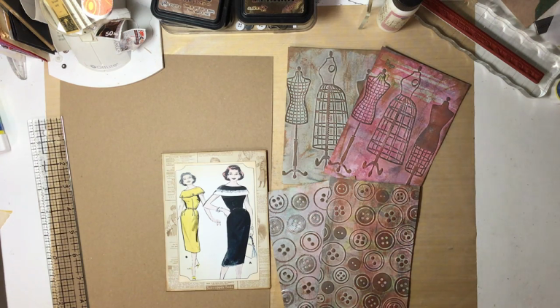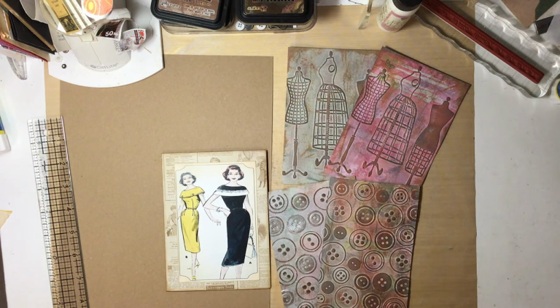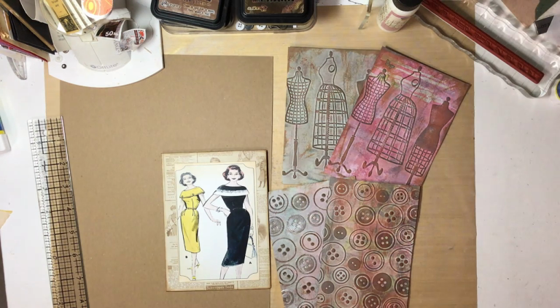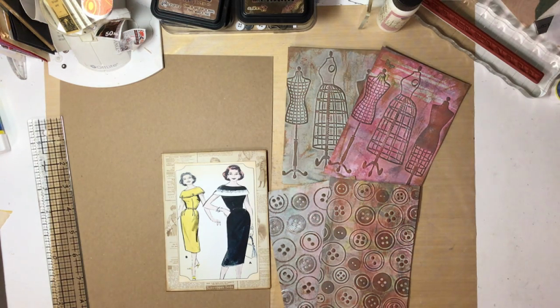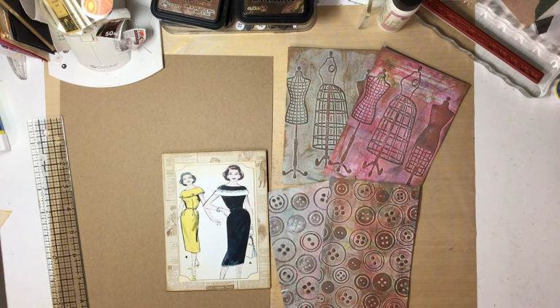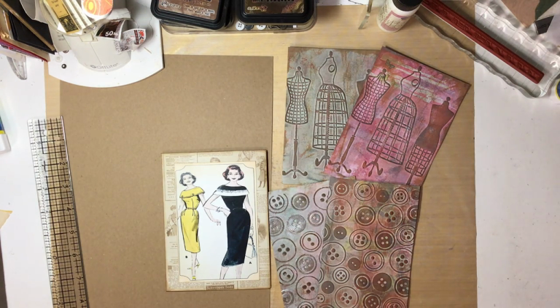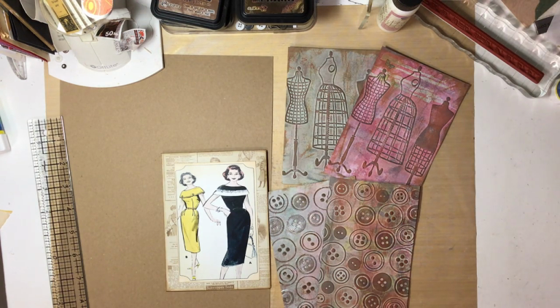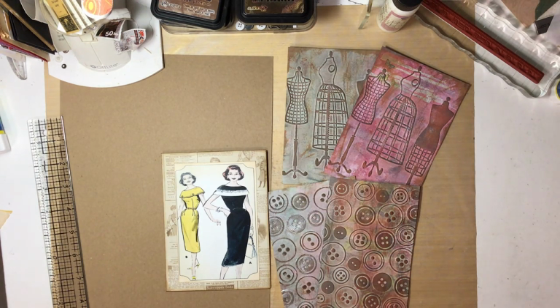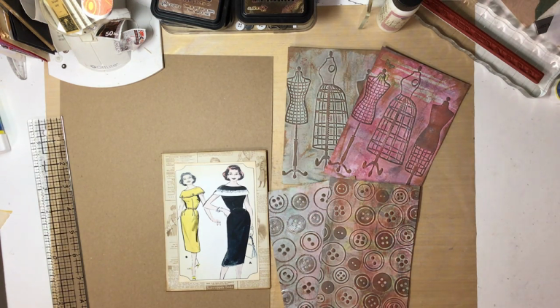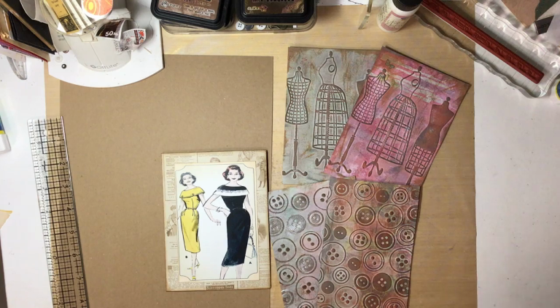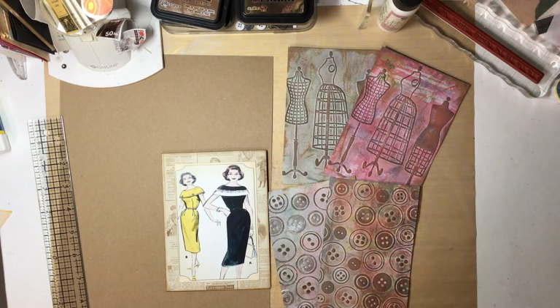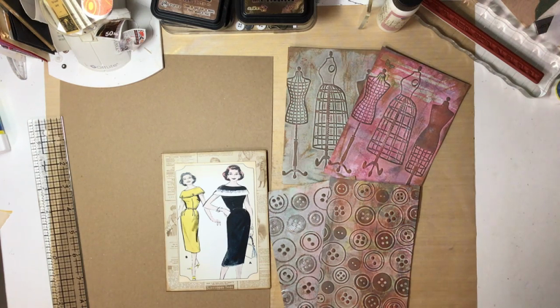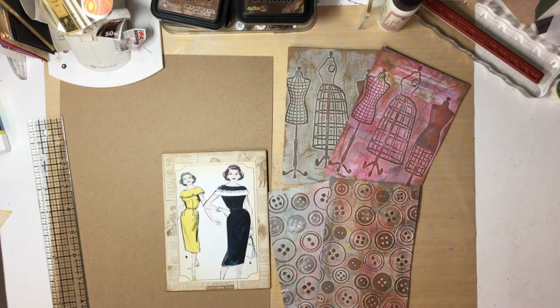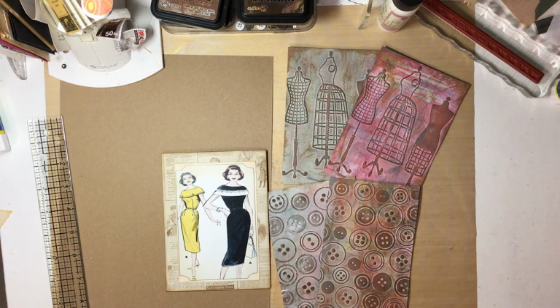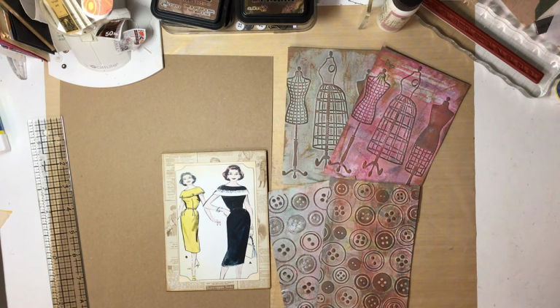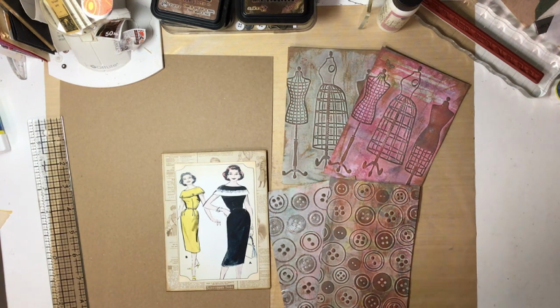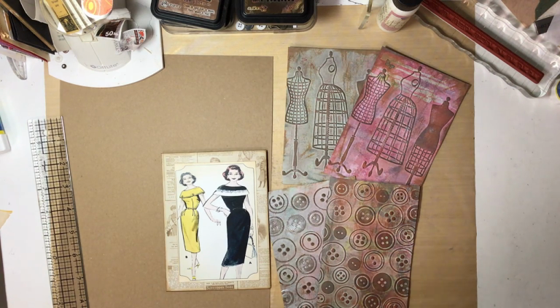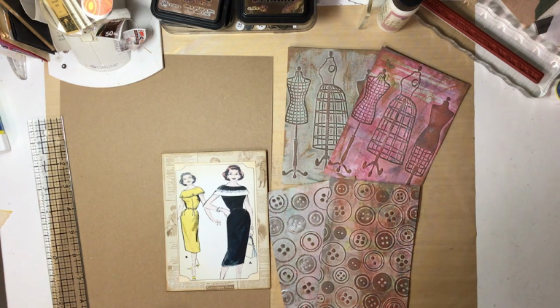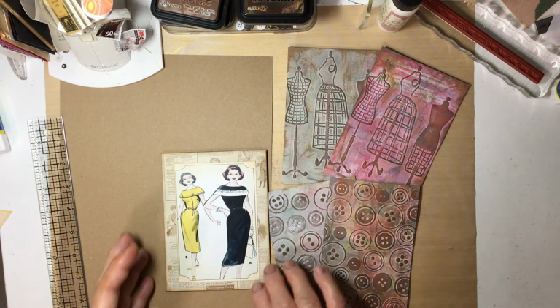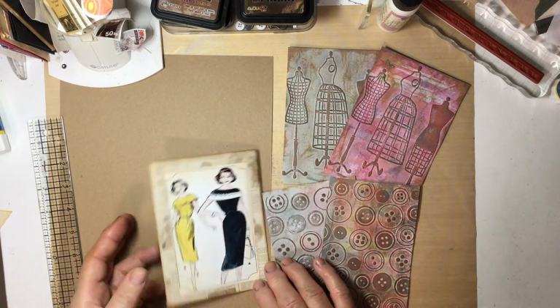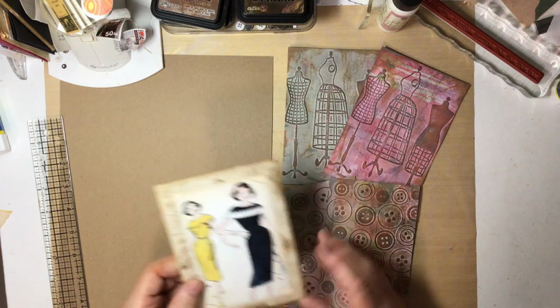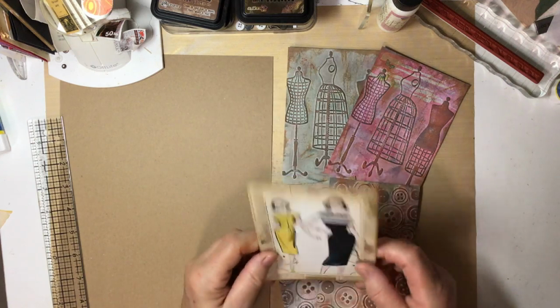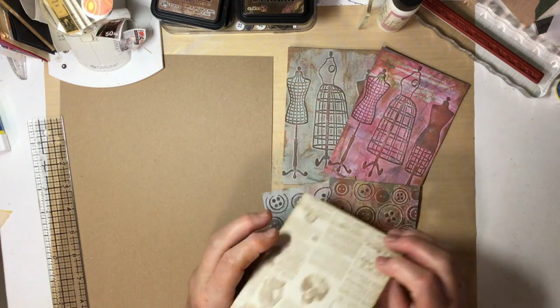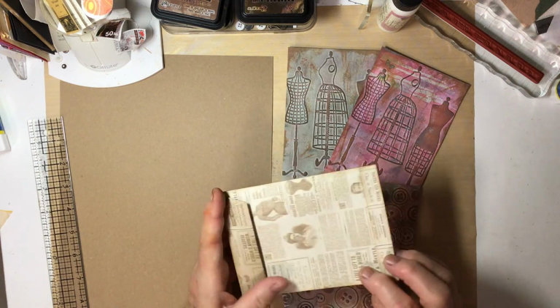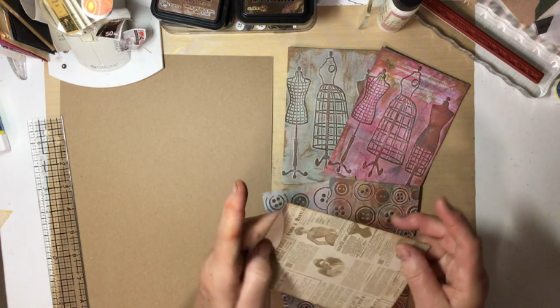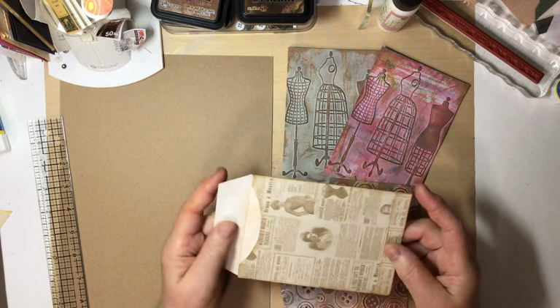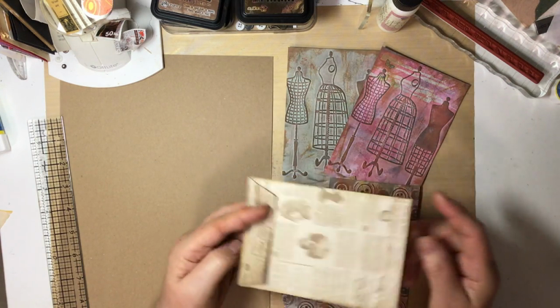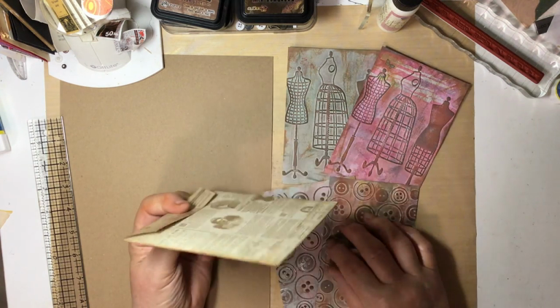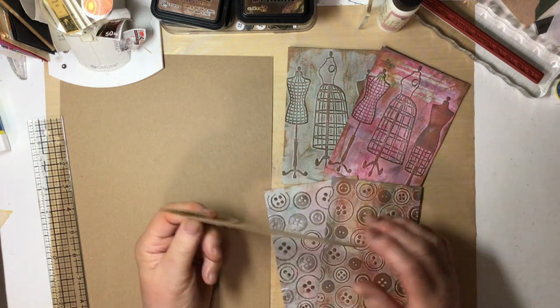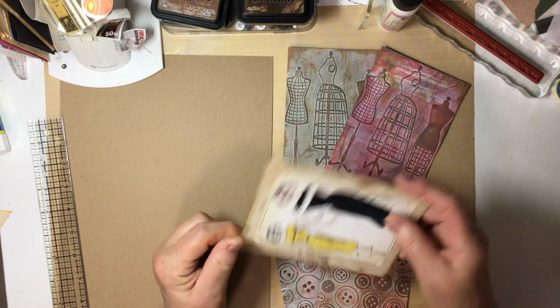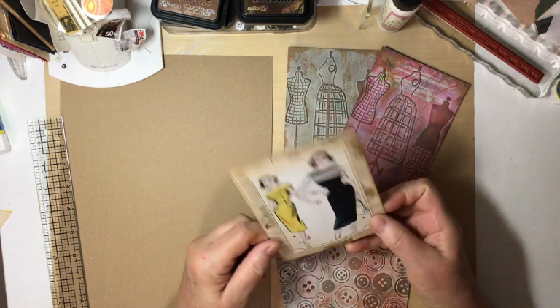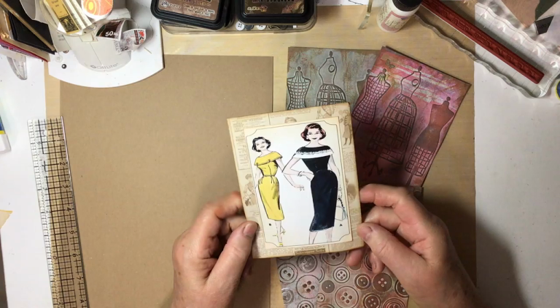Hello everyone. This is Lori from Grammy's Keepsakes, and I'm glad you could join me today. We're going to make some faux pattern envelopes and some journaling cards to go in them.